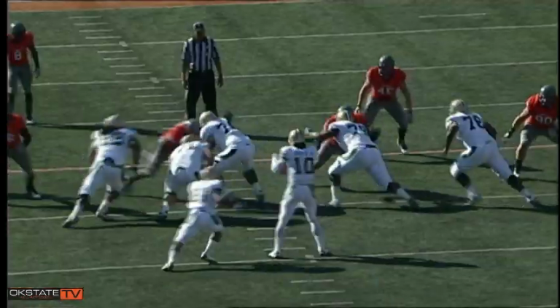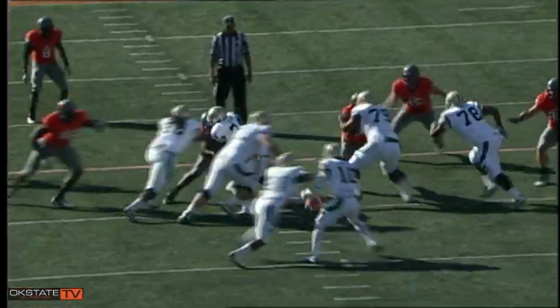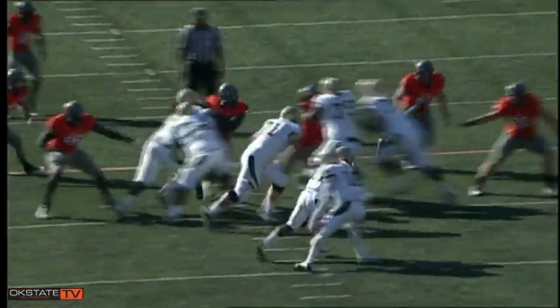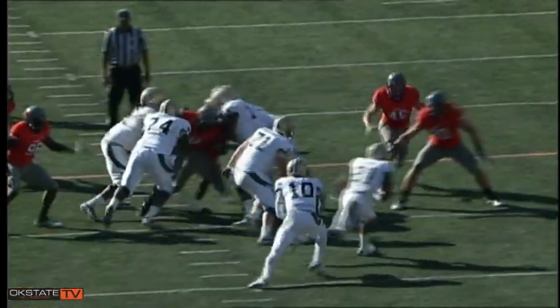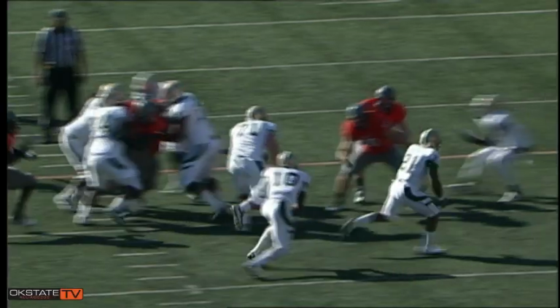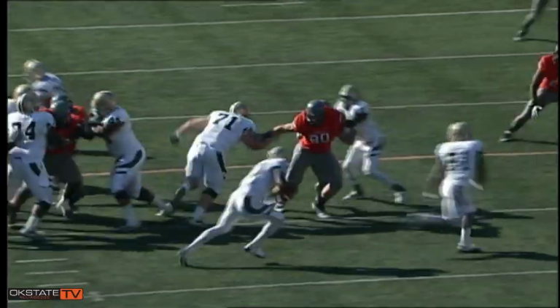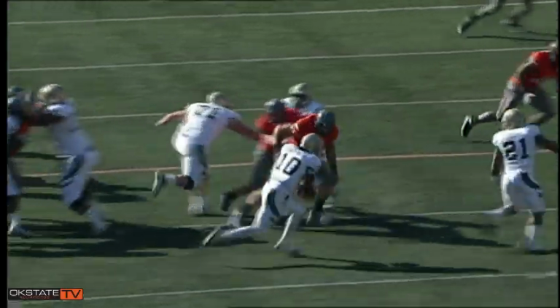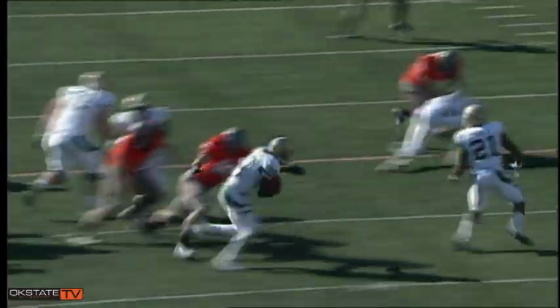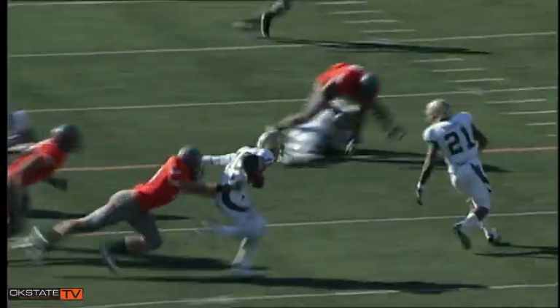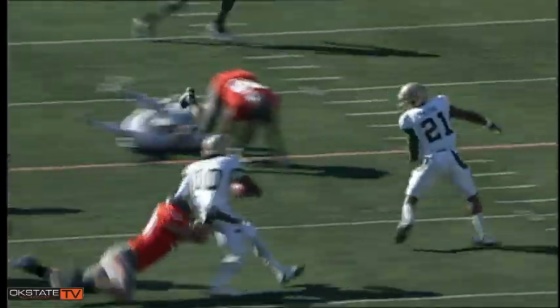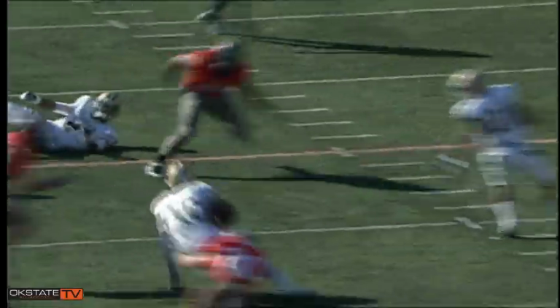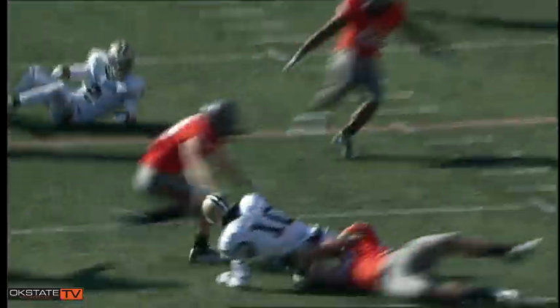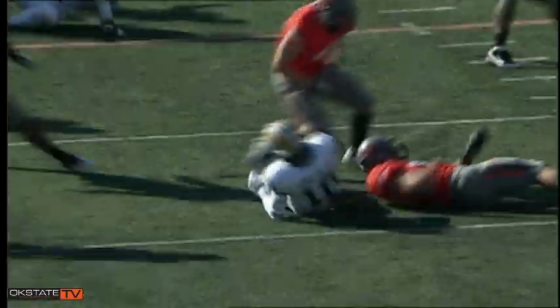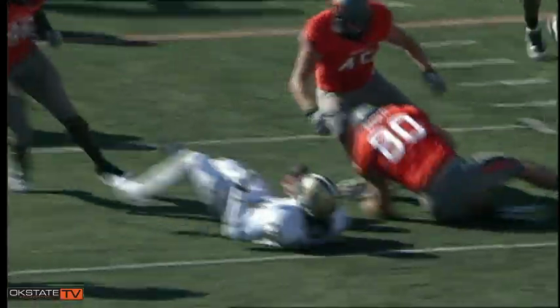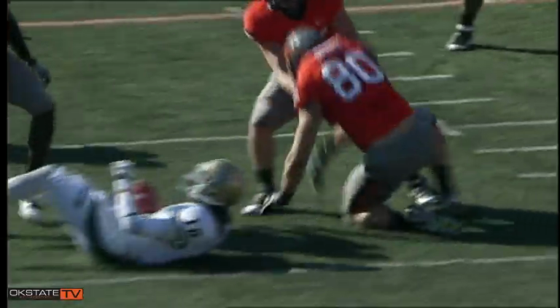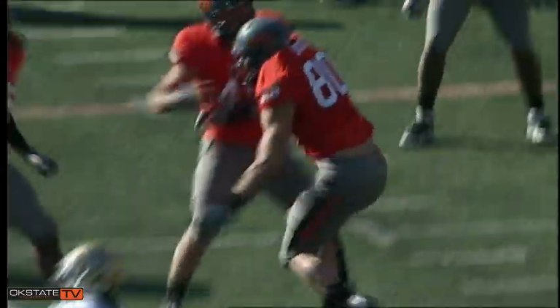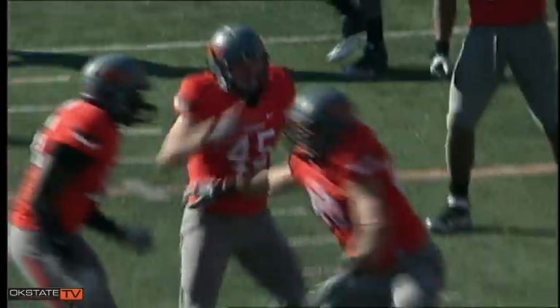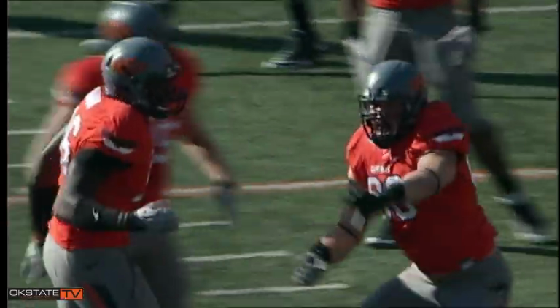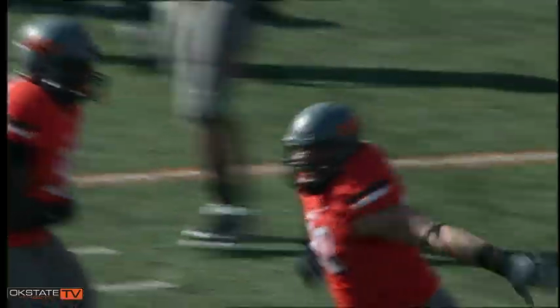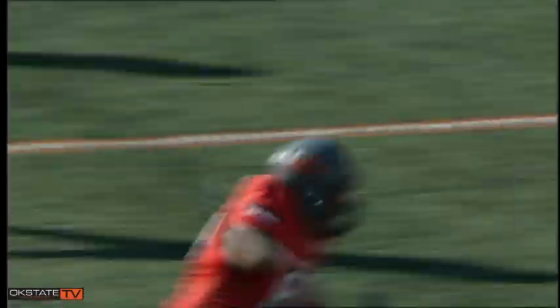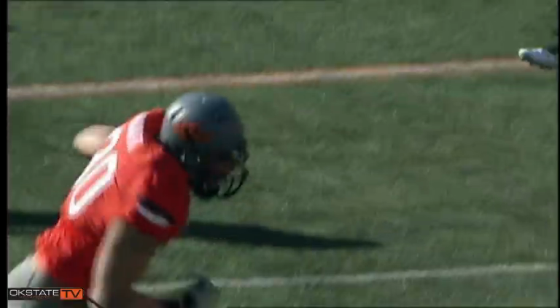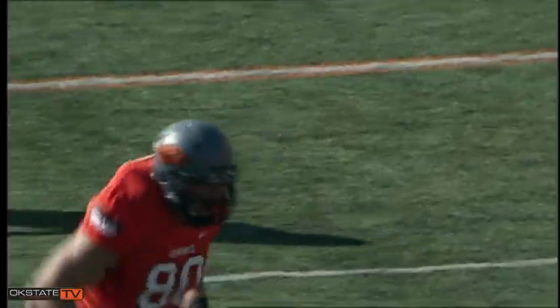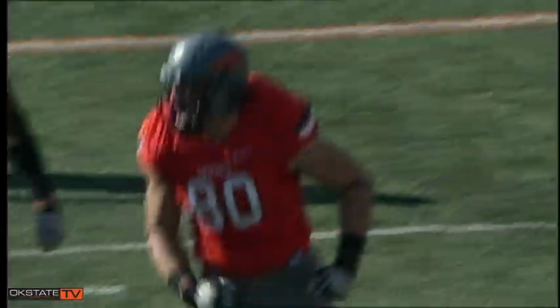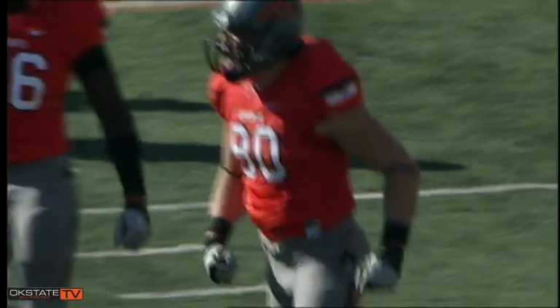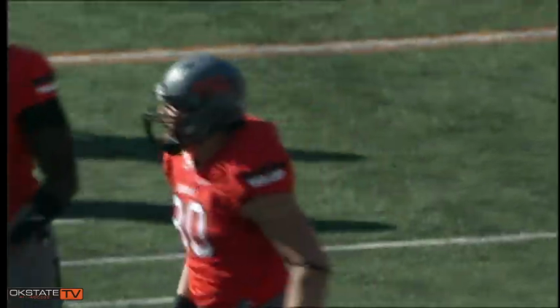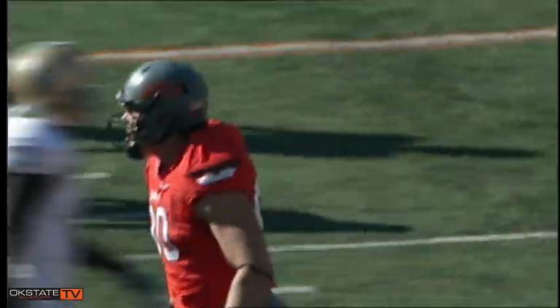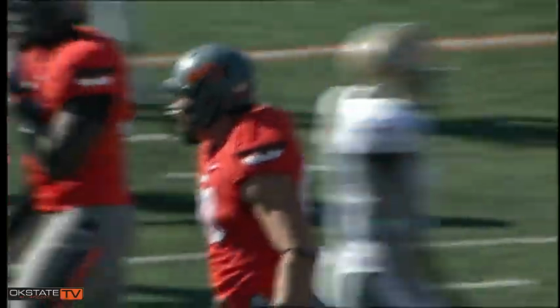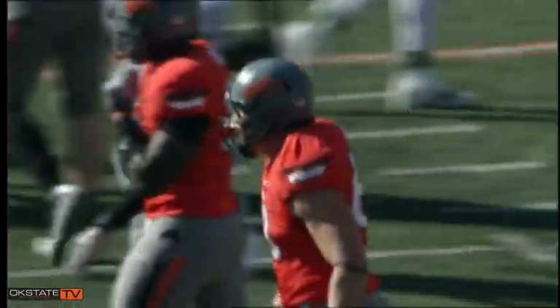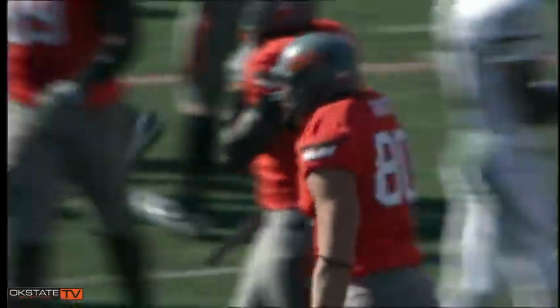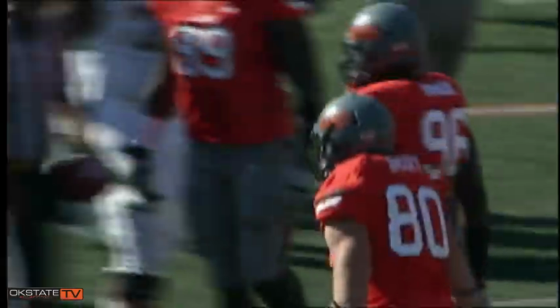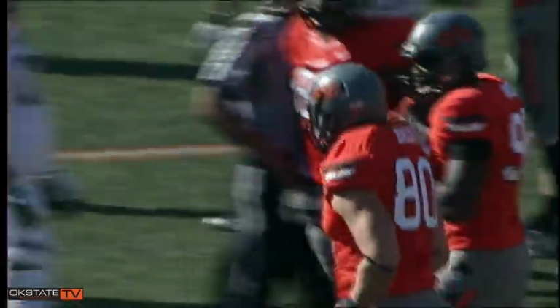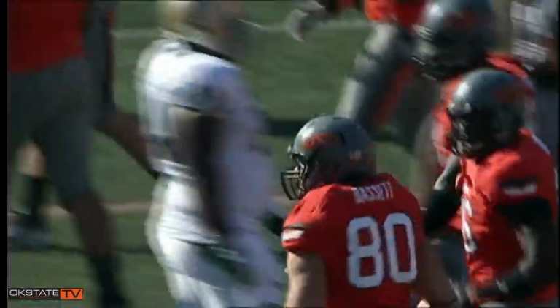First and 10, Baylor, from the Cowboy 24 — Griffin fakes a handoff, keeps it running right, and he's tackled for a loss of 4 yards back at the 28-yard line.